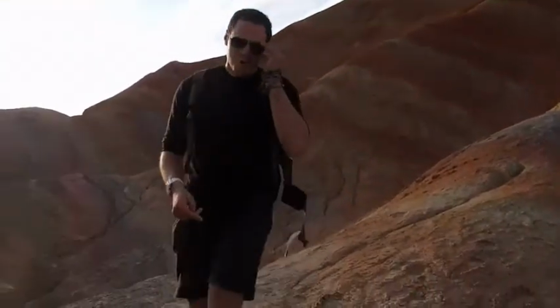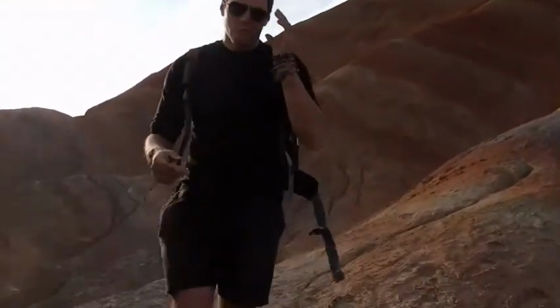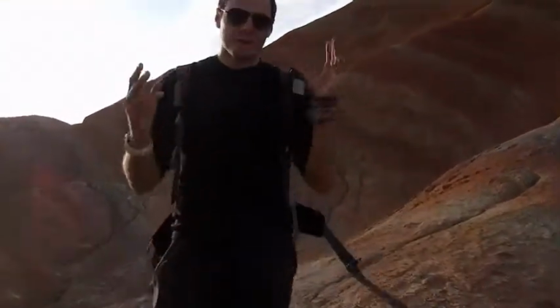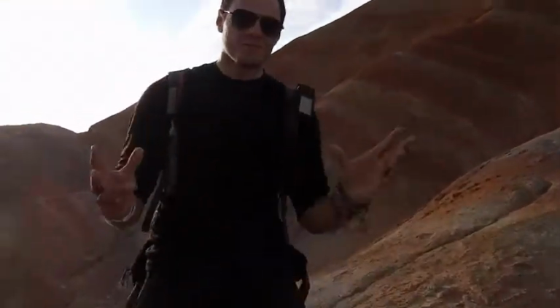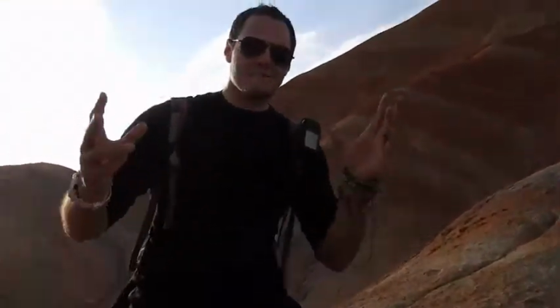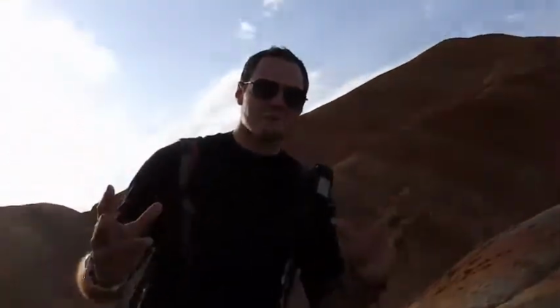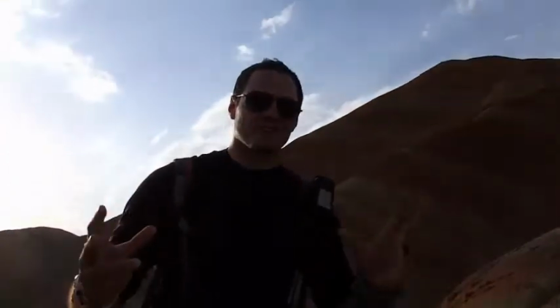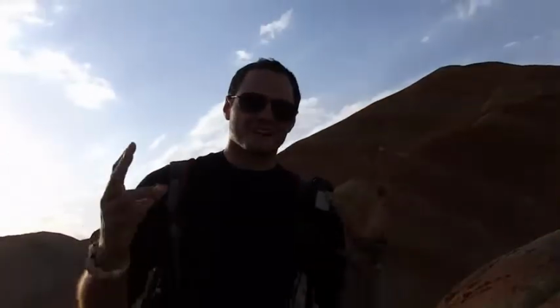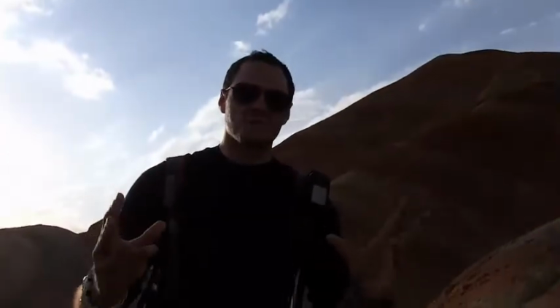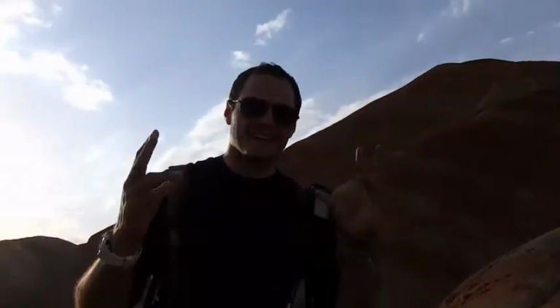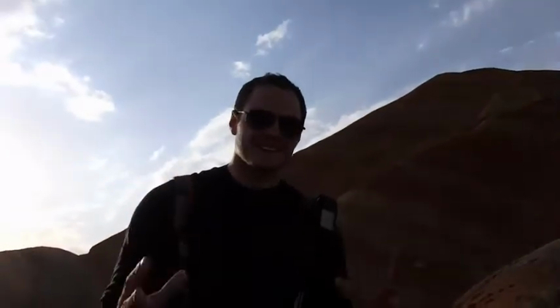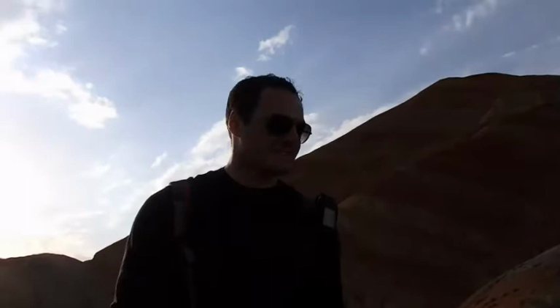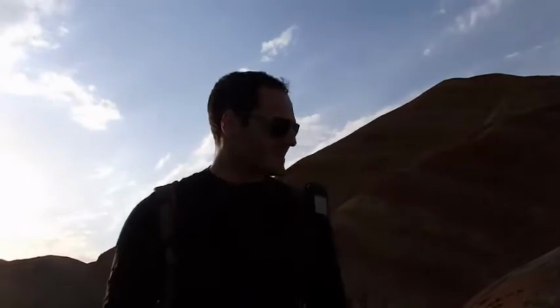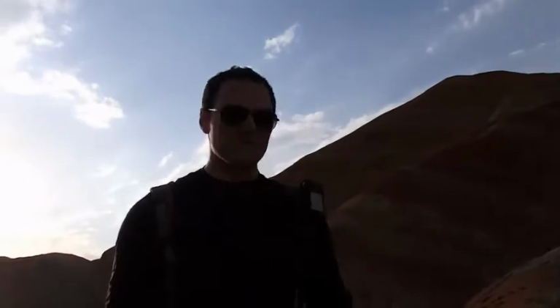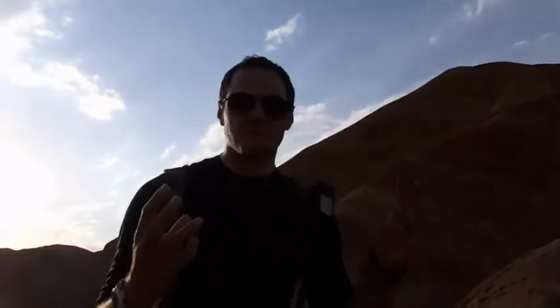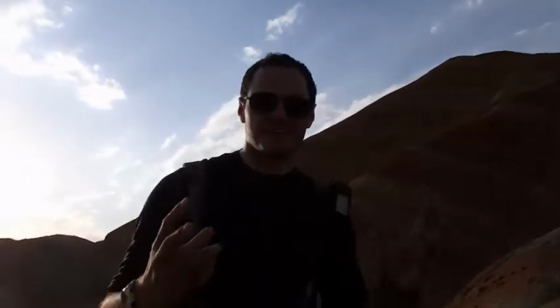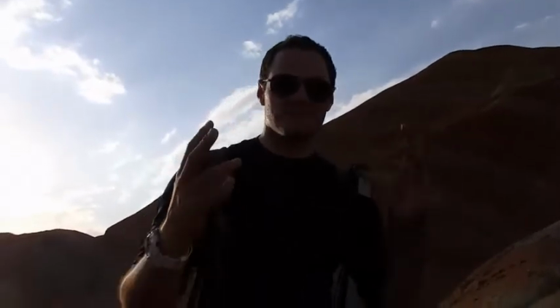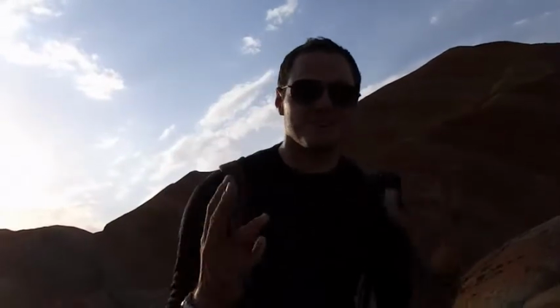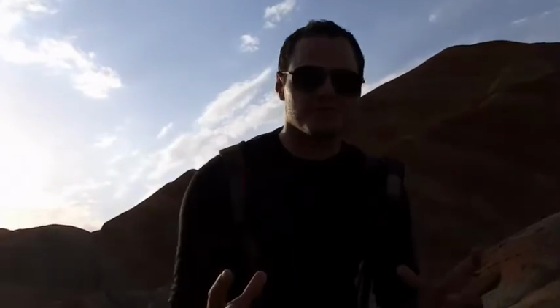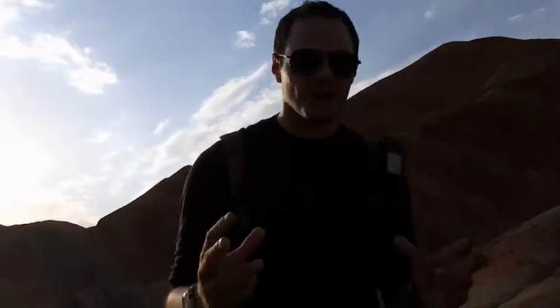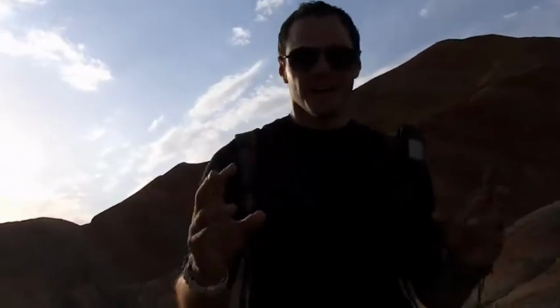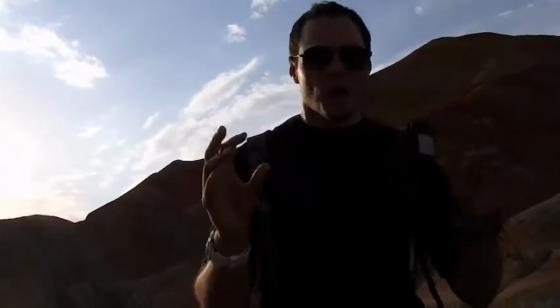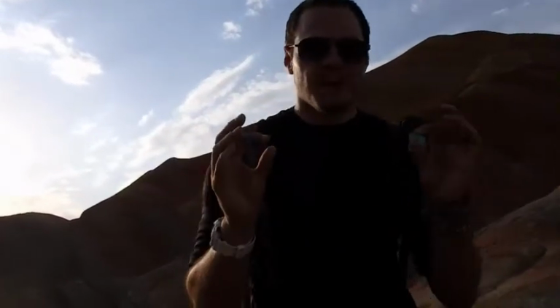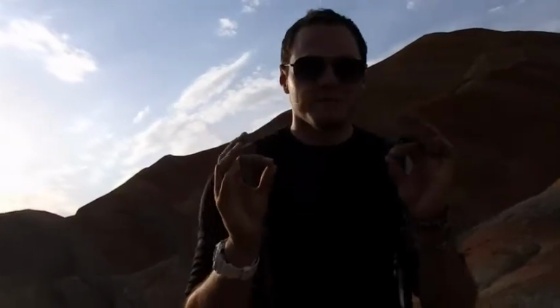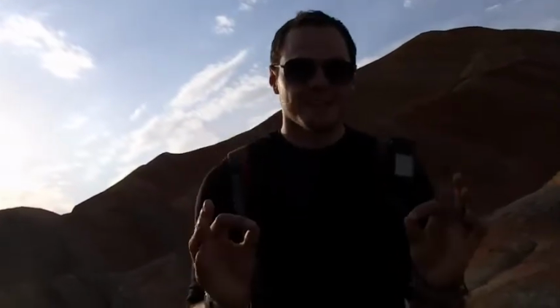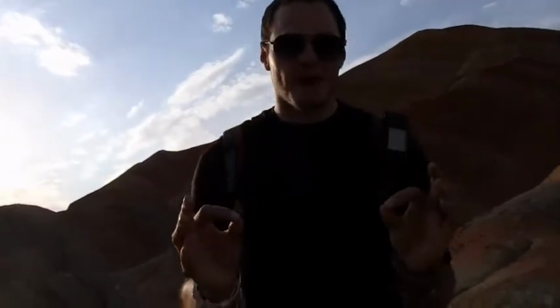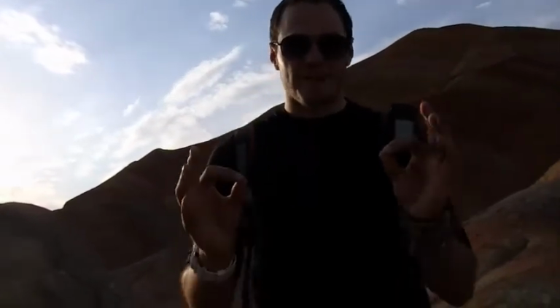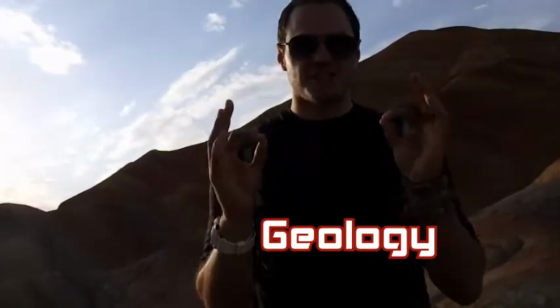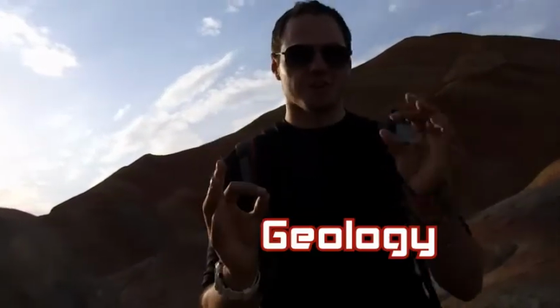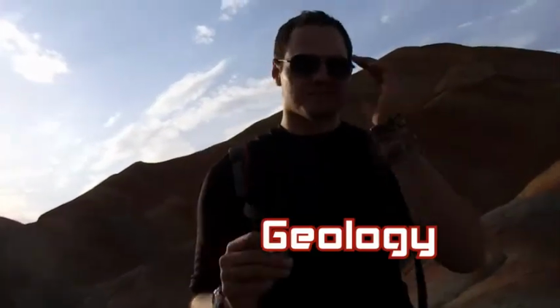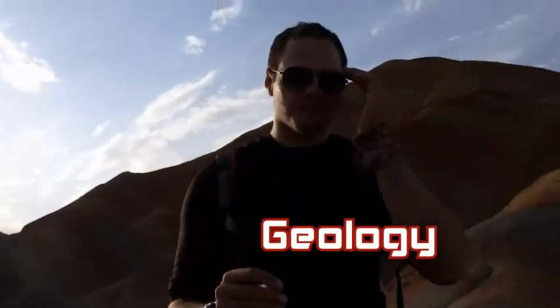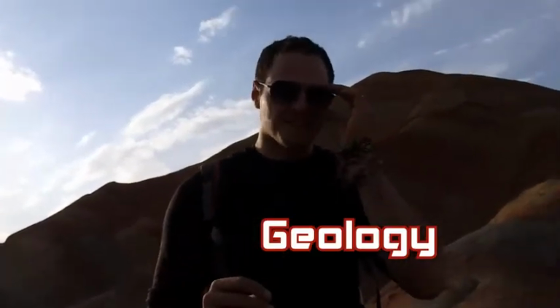Welcome to Rainbow Mountain, Globe Mad Geeks. This place is beautiful. I want to tell you a little bit about the geology of this place.